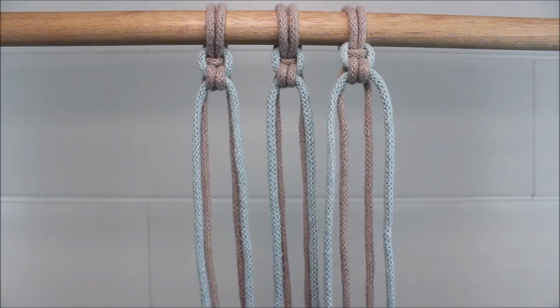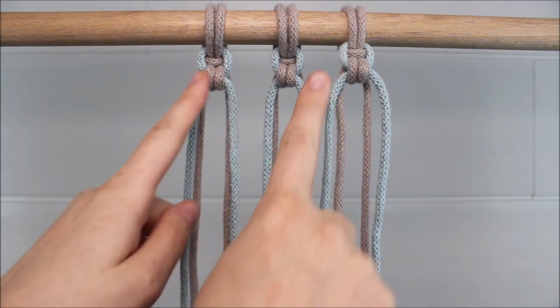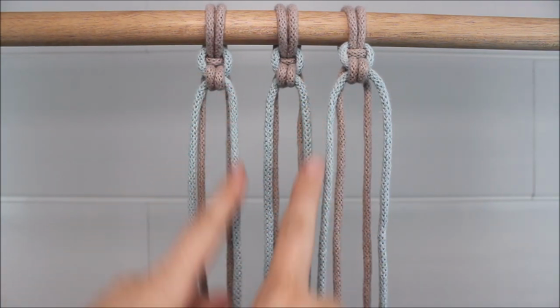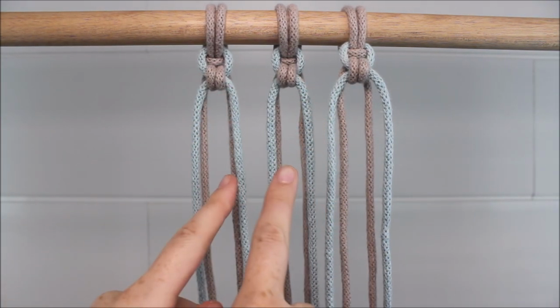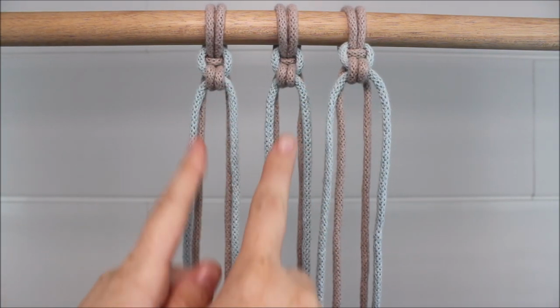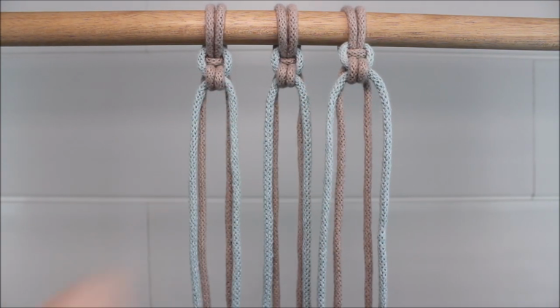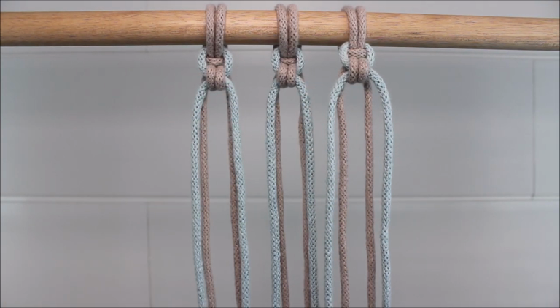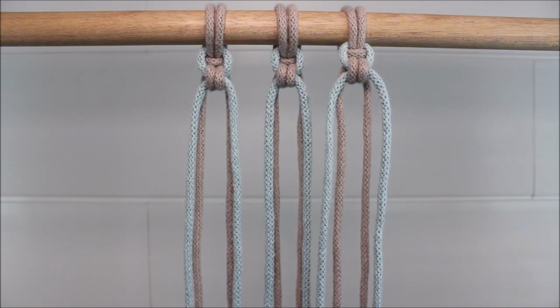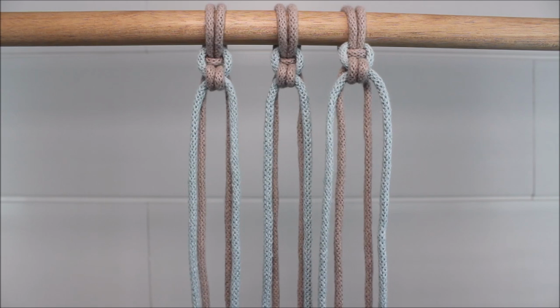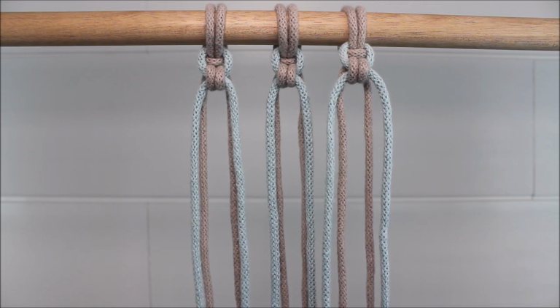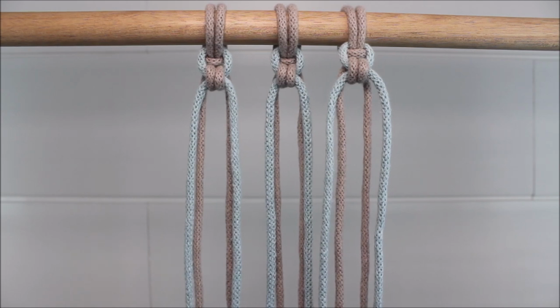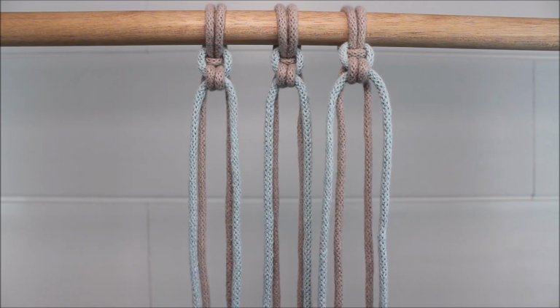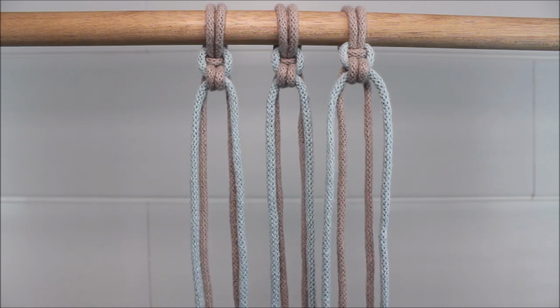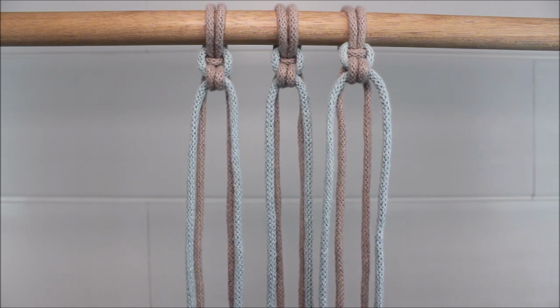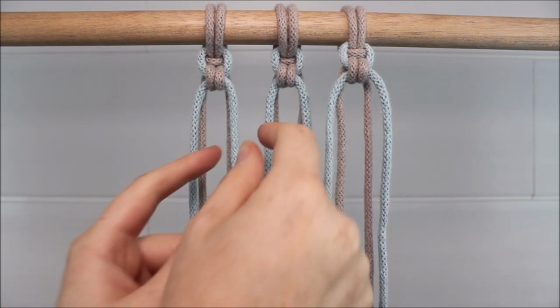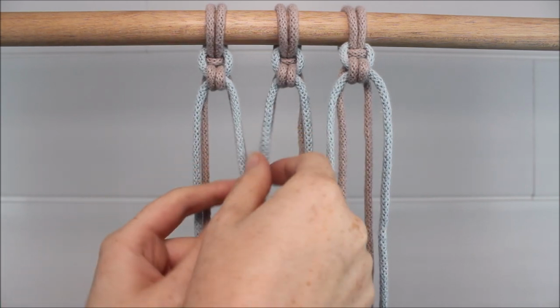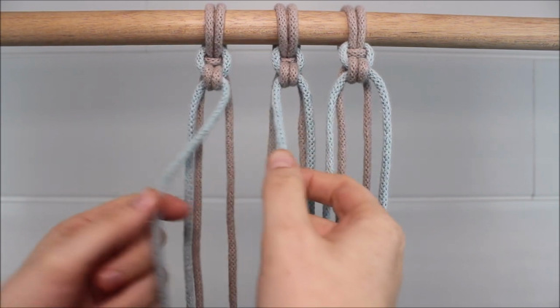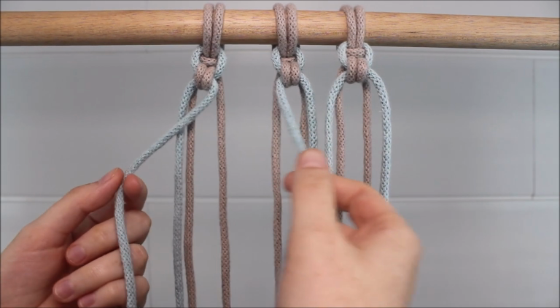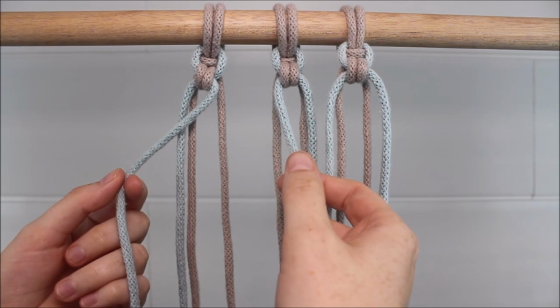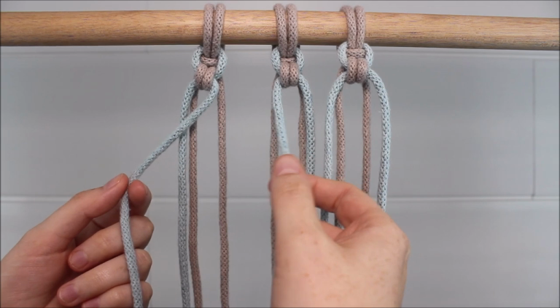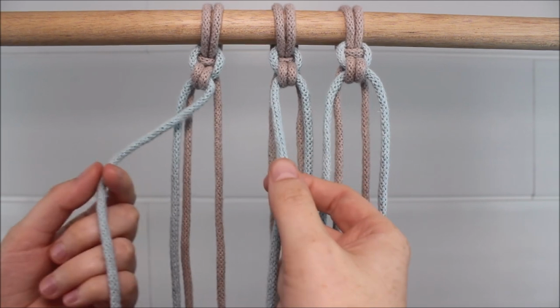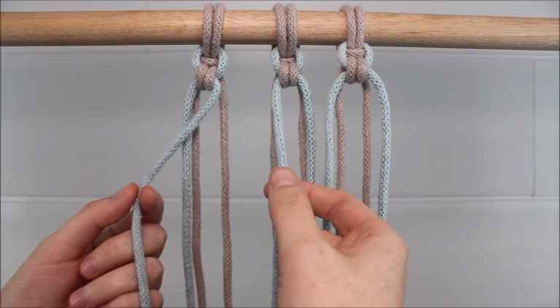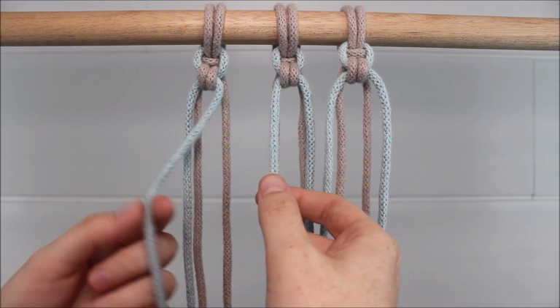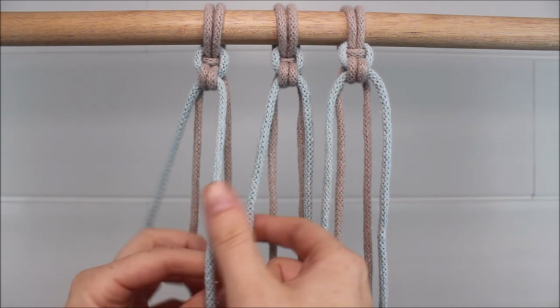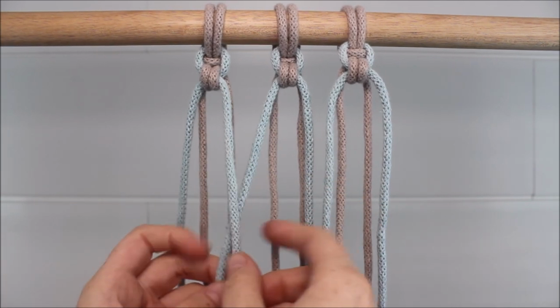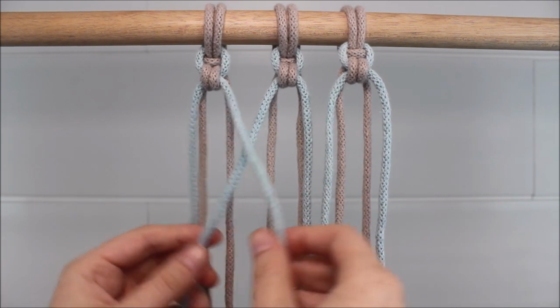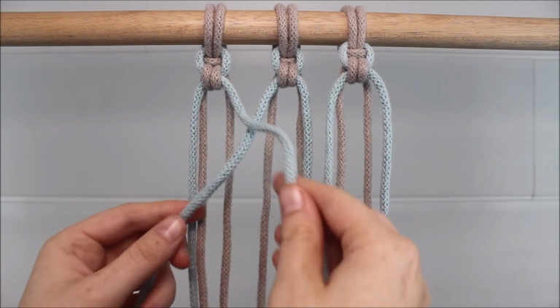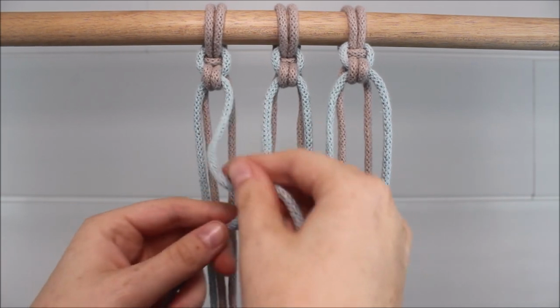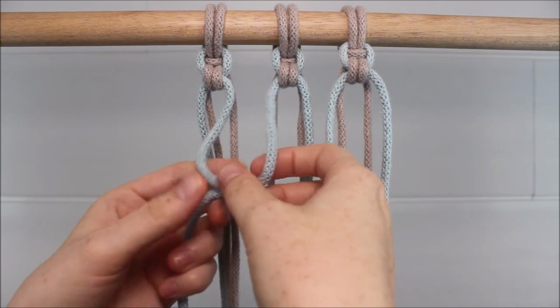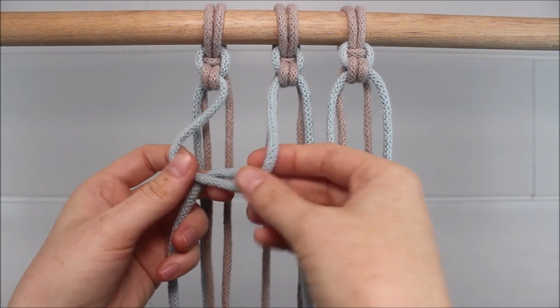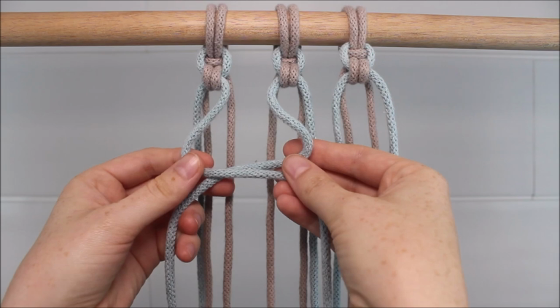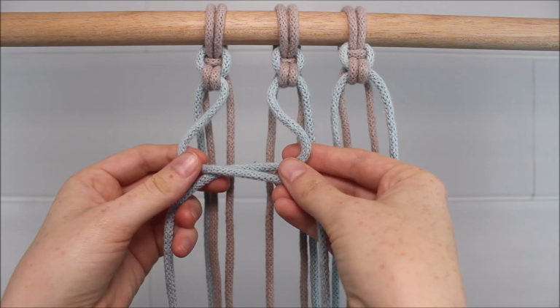Now I'm going to move down a row and work on tying an alternating endless falls knot. To do this, I'm going to take those blue cords — they were the outer cords in my case — and once again I'm going to cross the left over the right to form my loop.